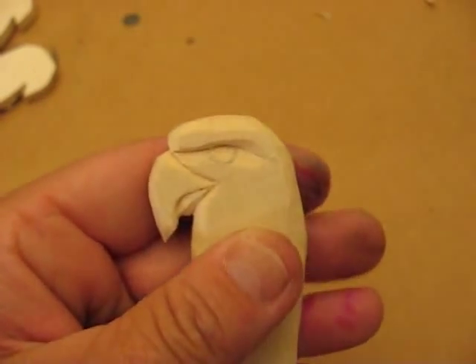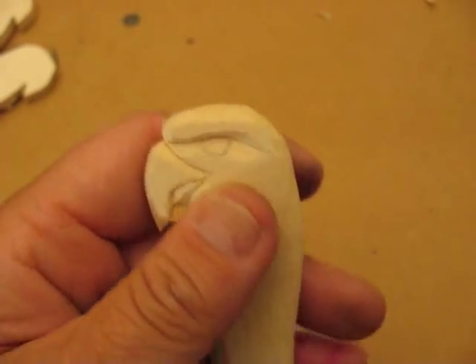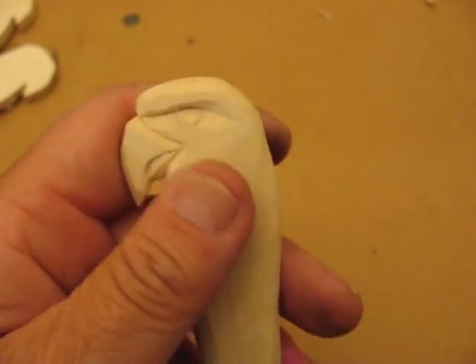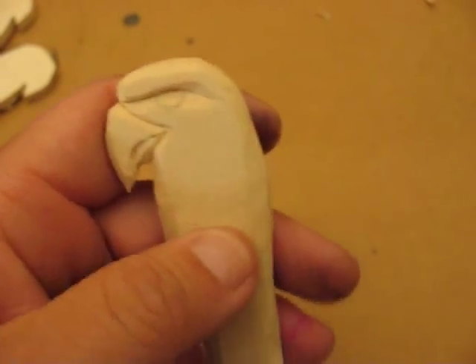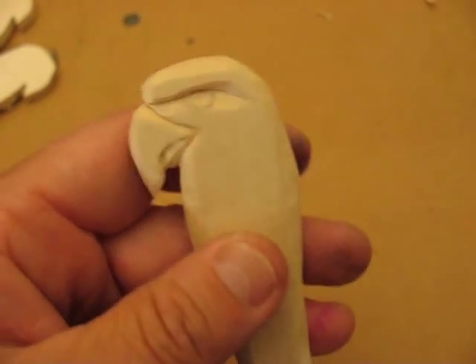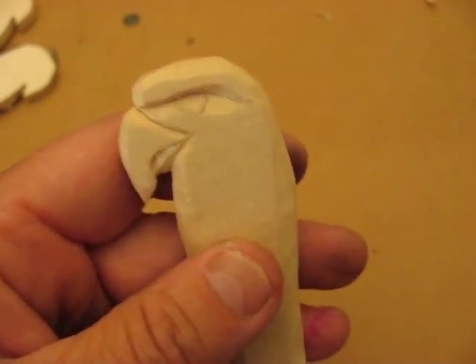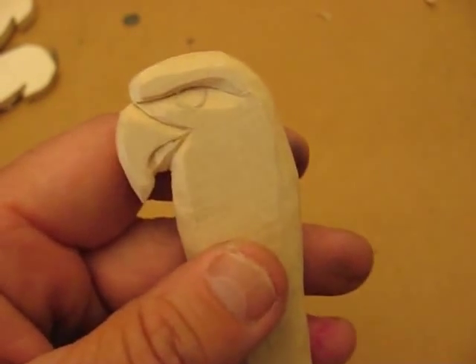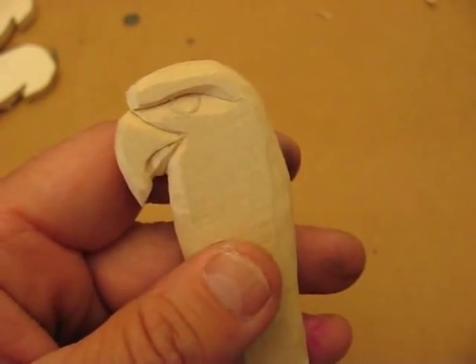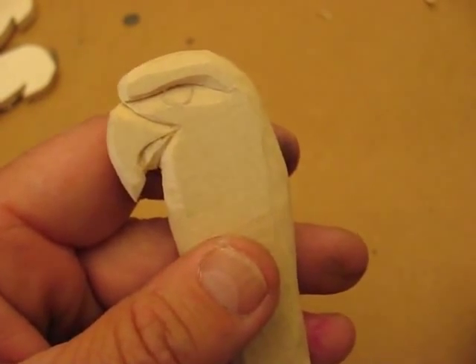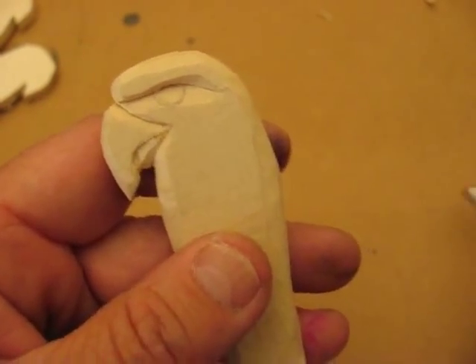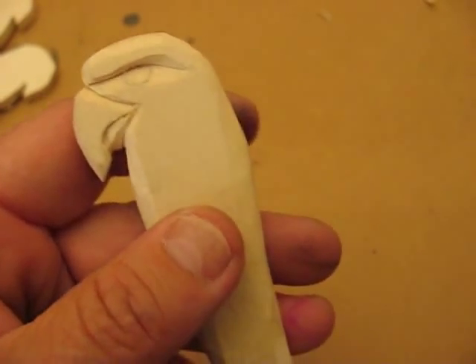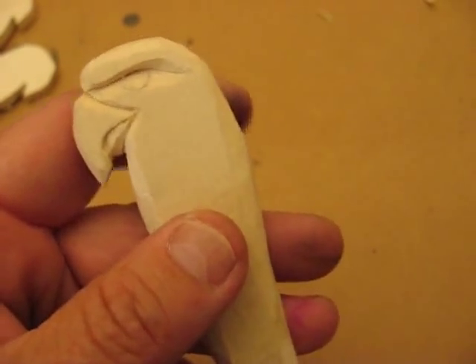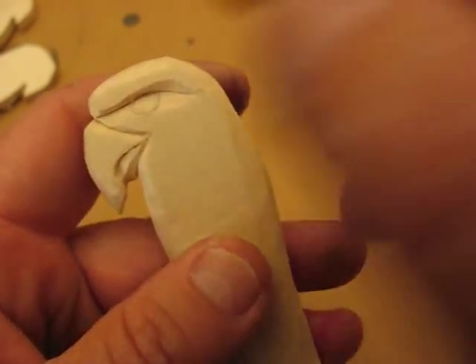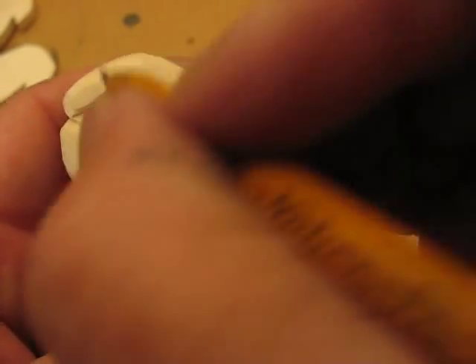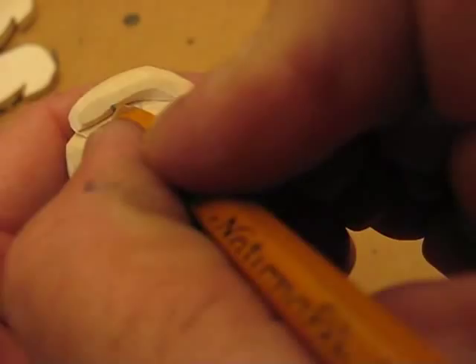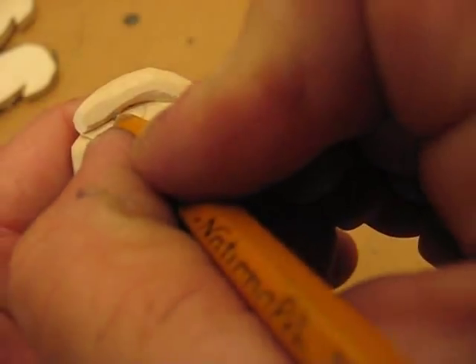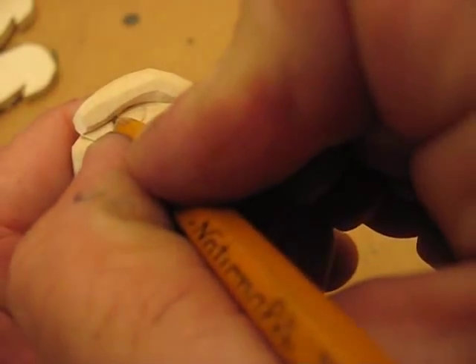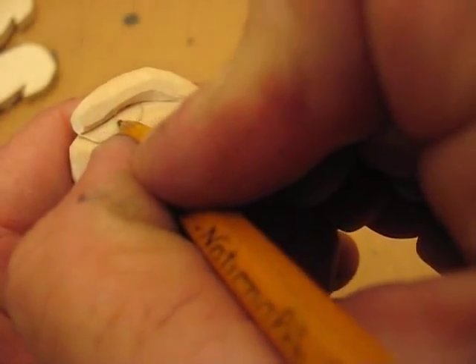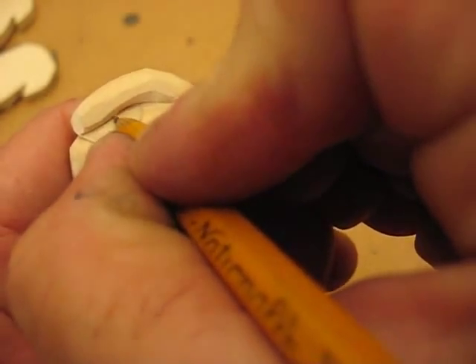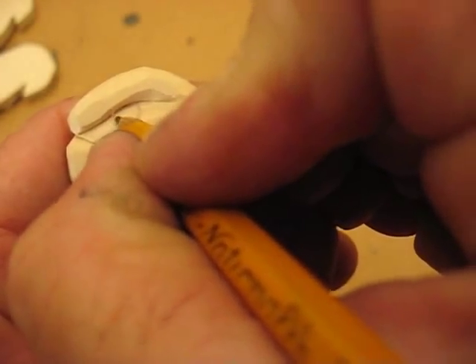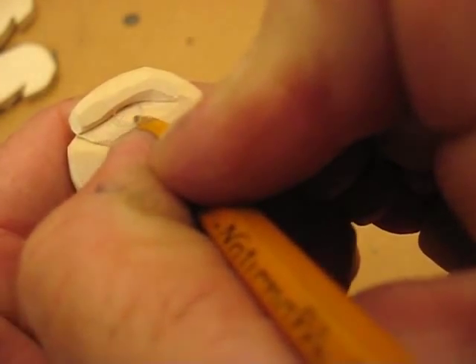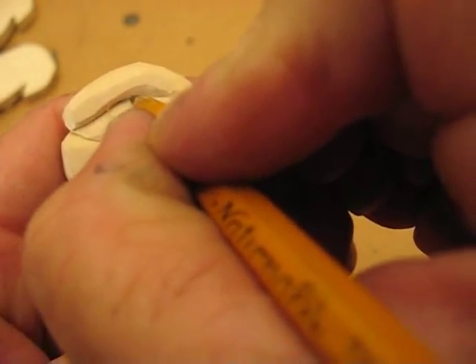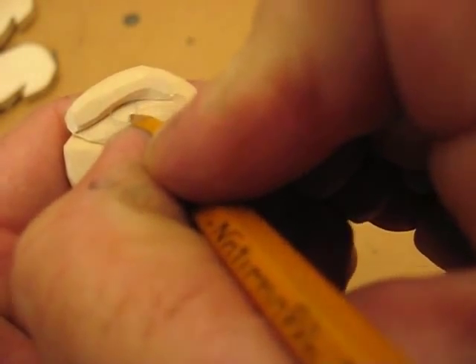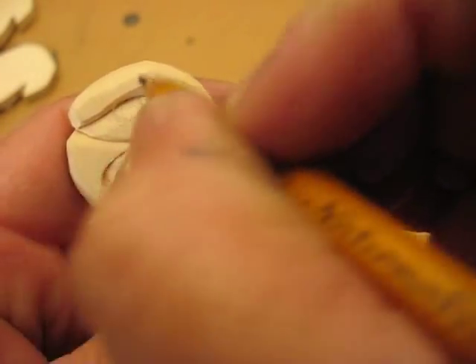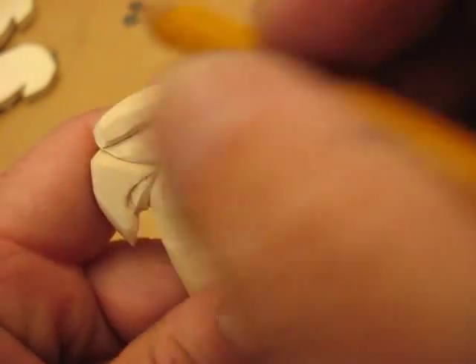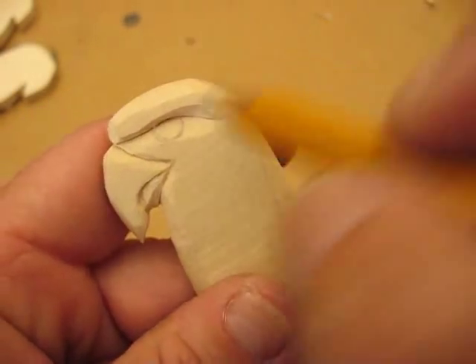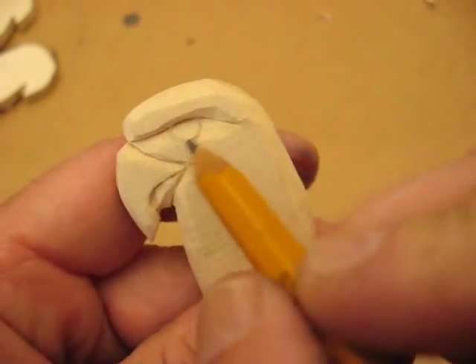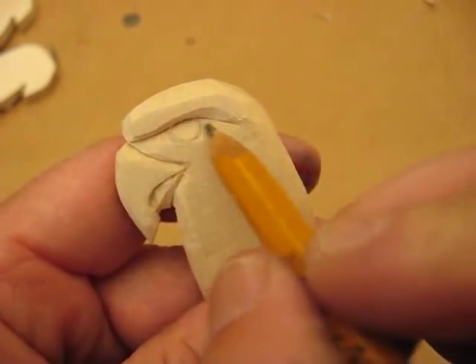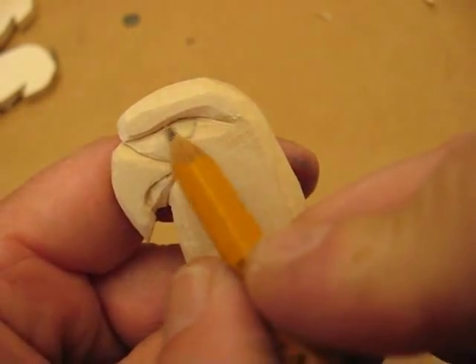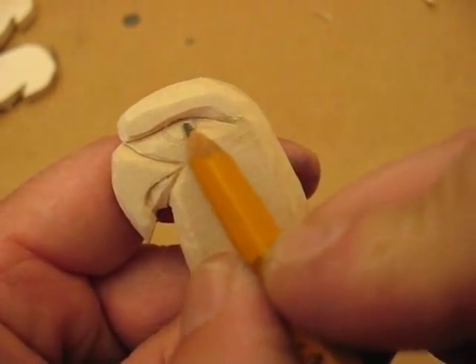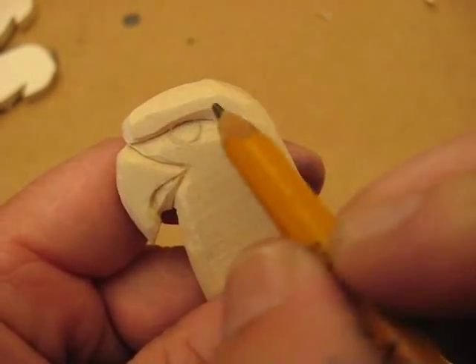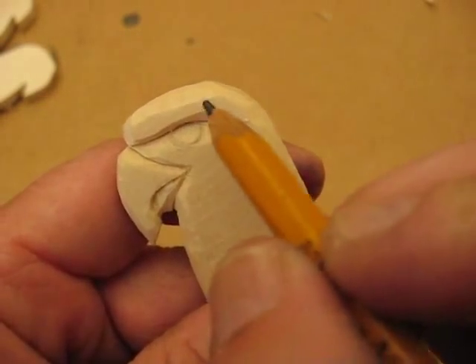Hi, welcome back. Now I'm going to show you how to put these eyes in. What you have is a half a circle, so it looks like it's under the brow.